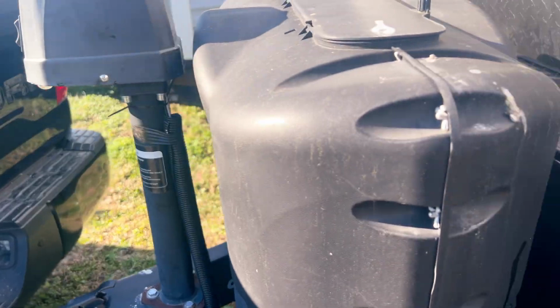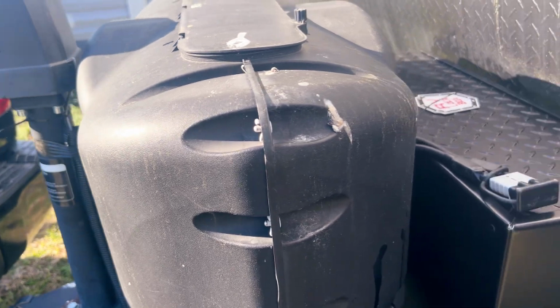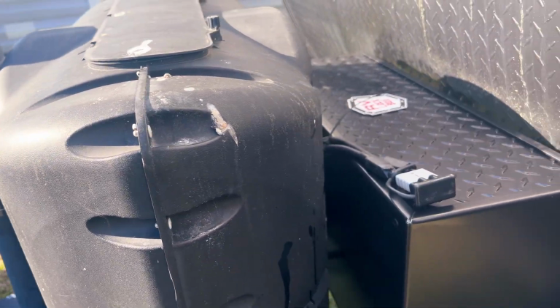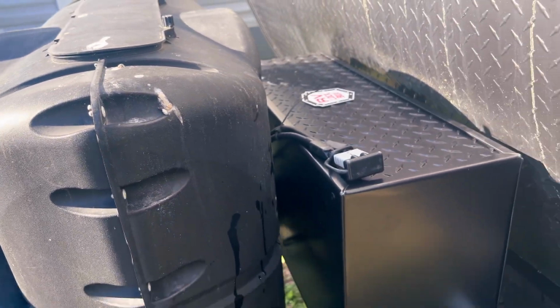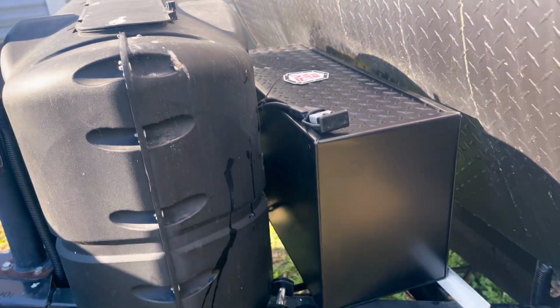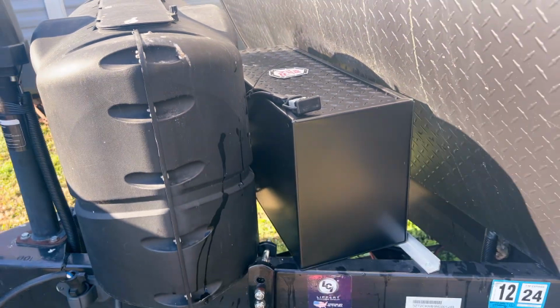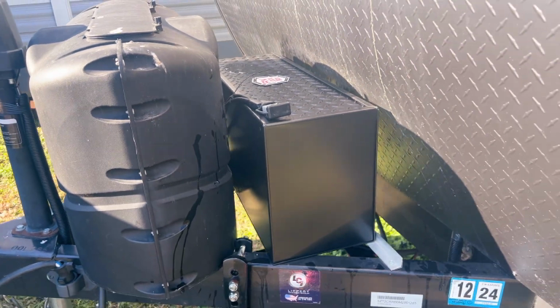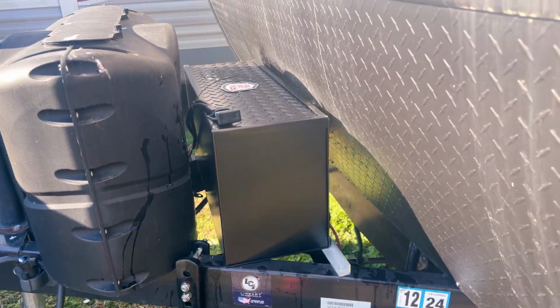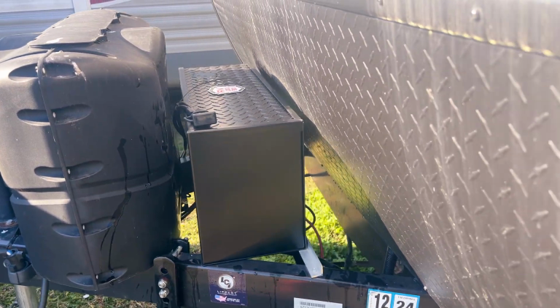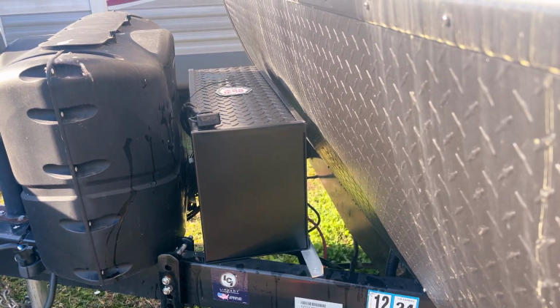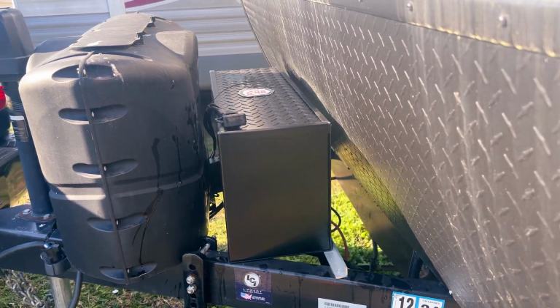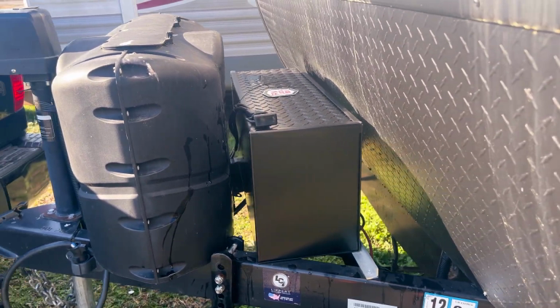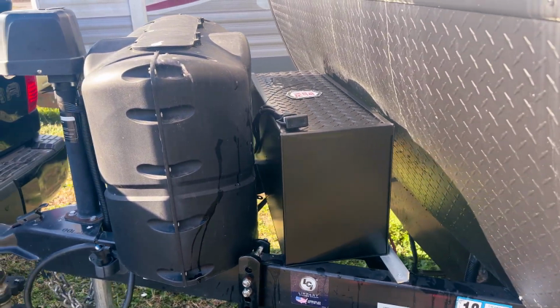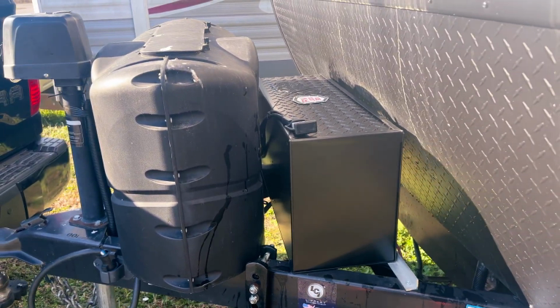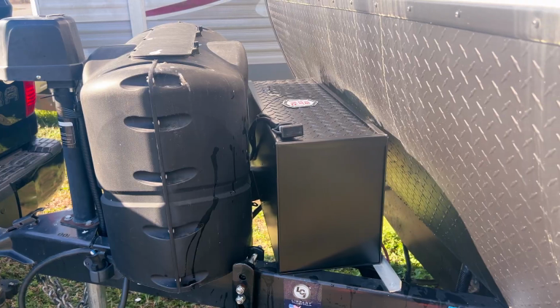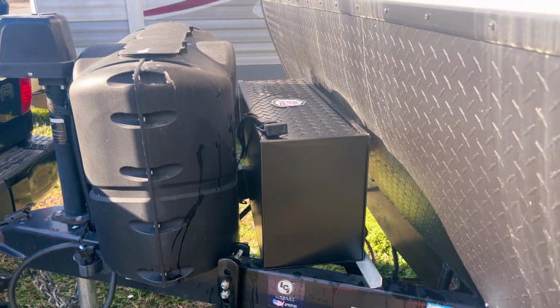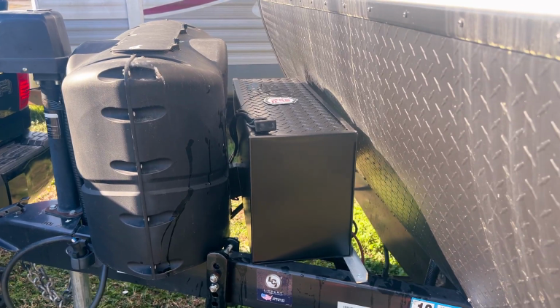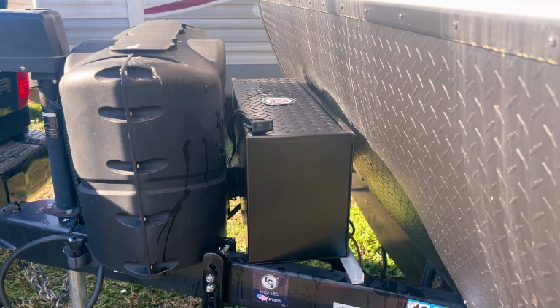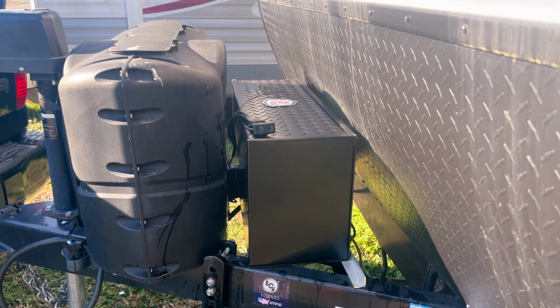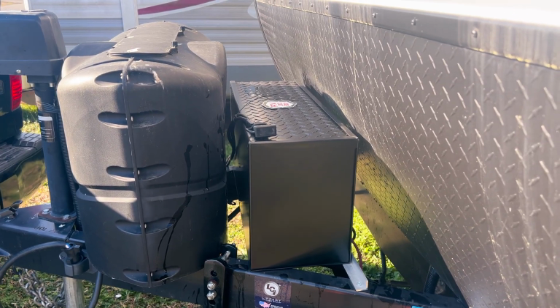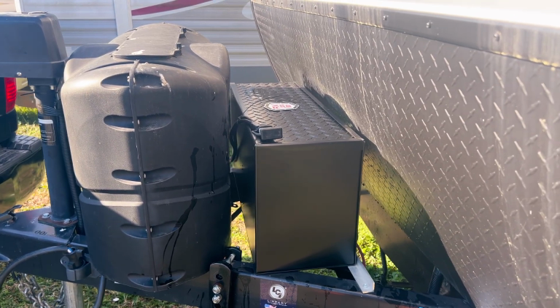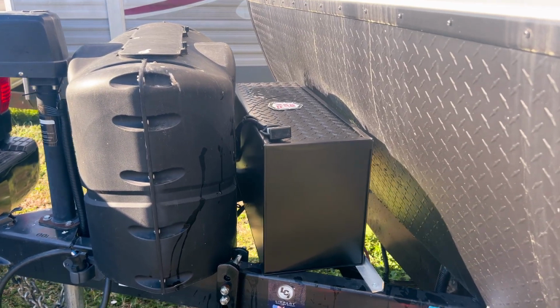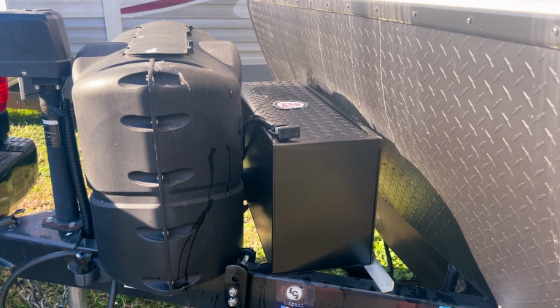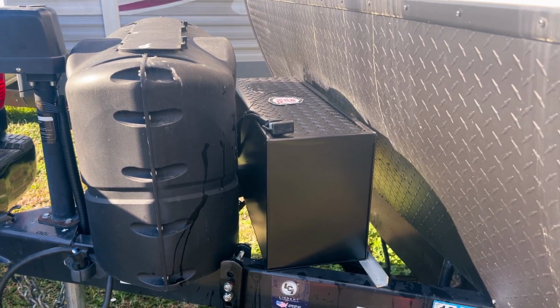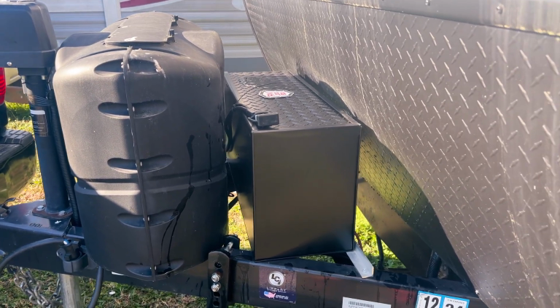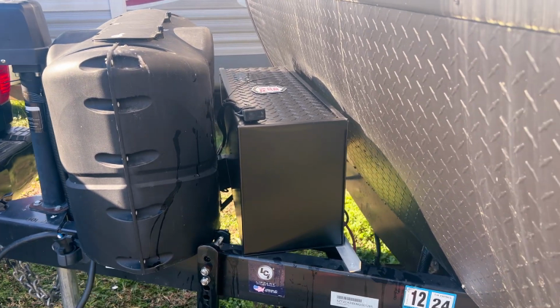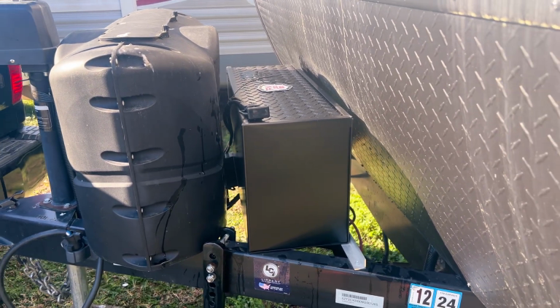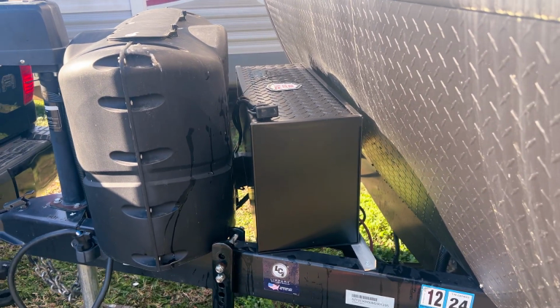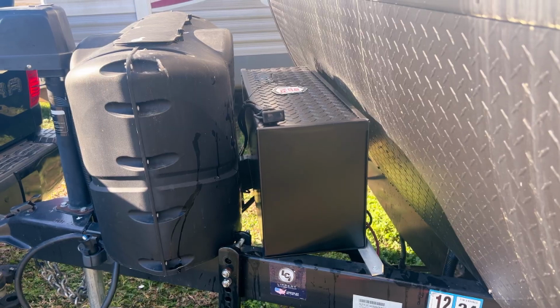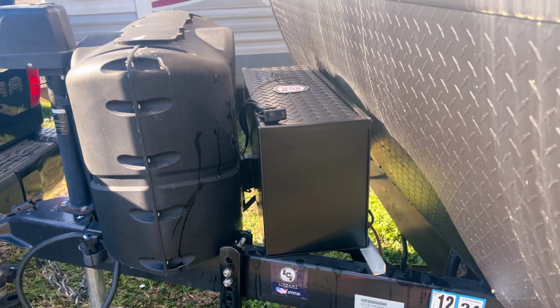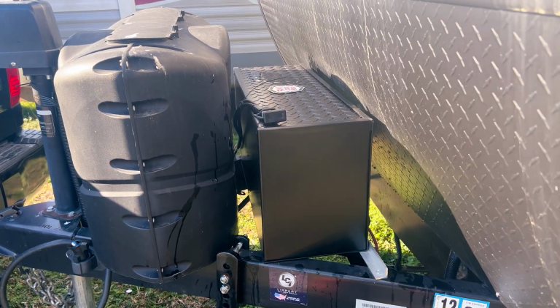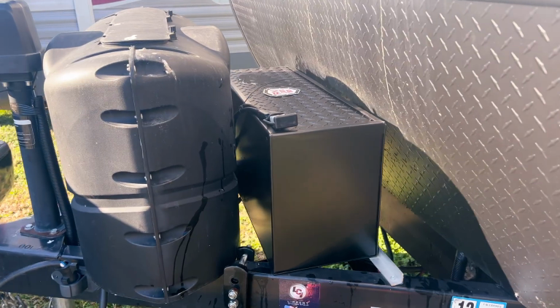So here I've got my RV lockbox. Right now I've got 200 amp hour lithium batteries in there. They are a Group 27 size battery, which does not fit in your typical battery size box.